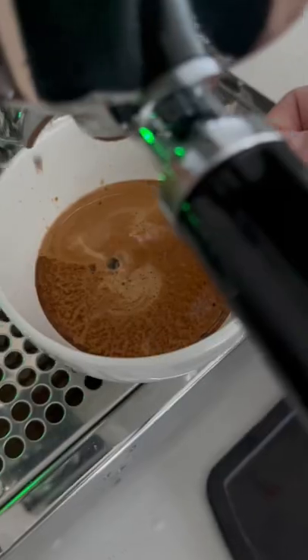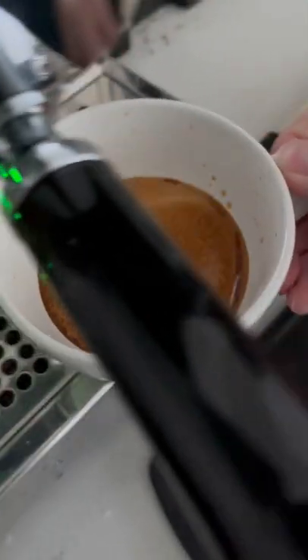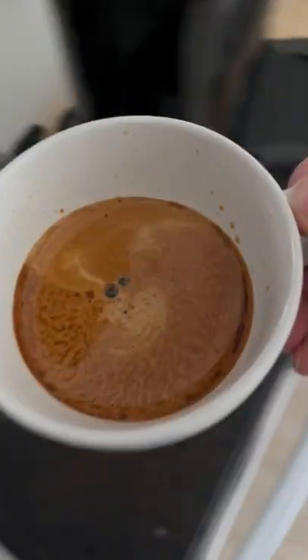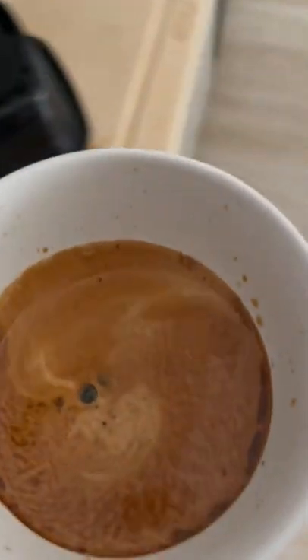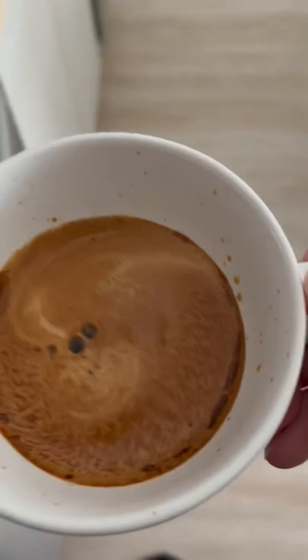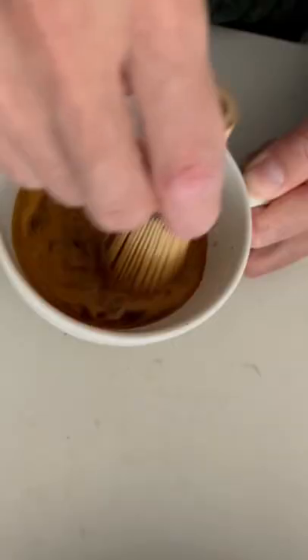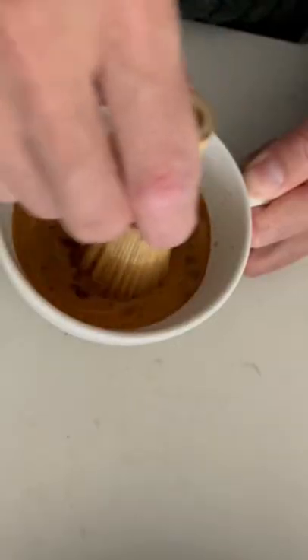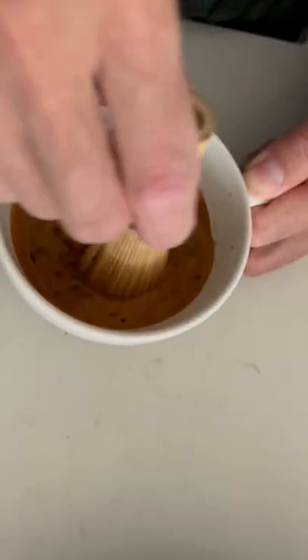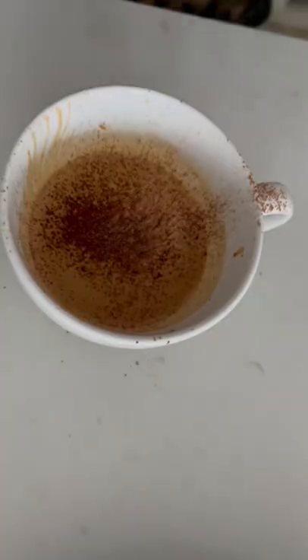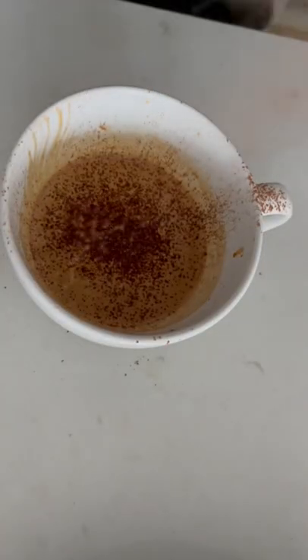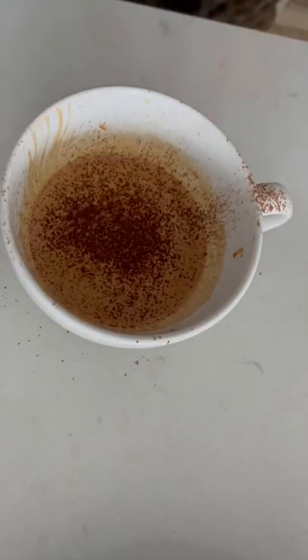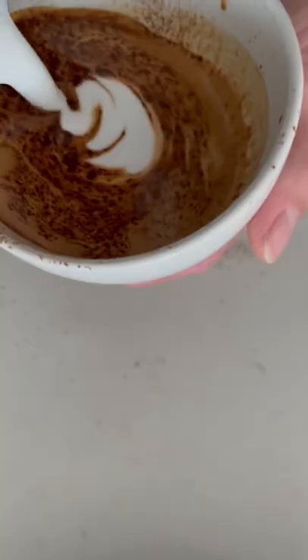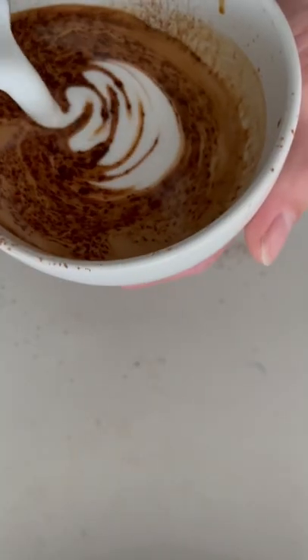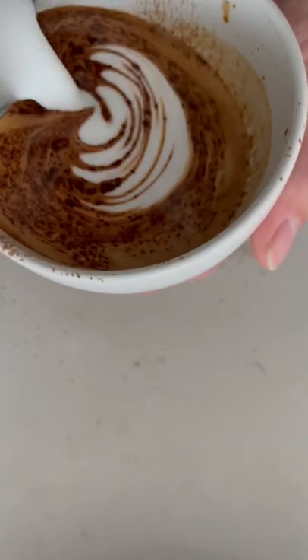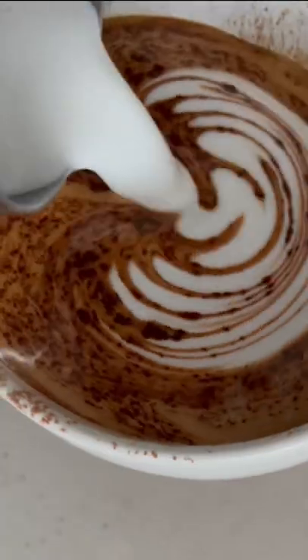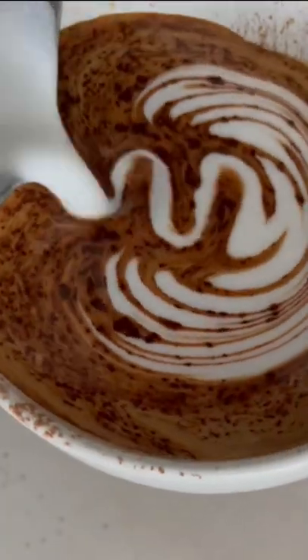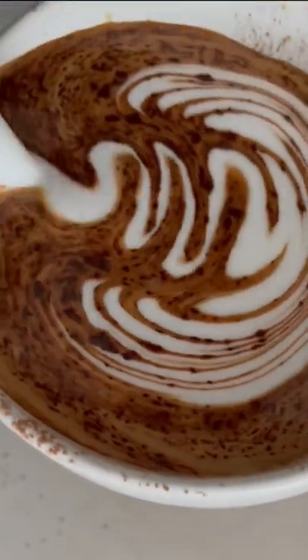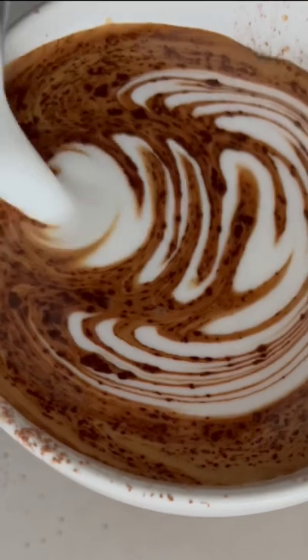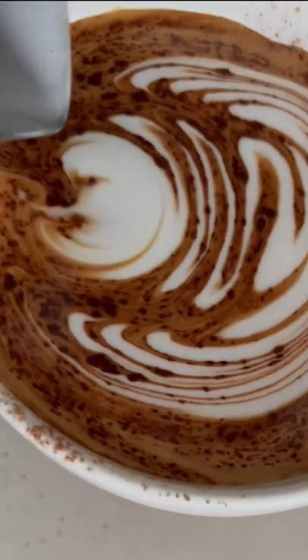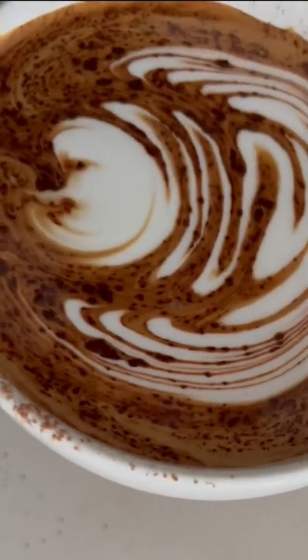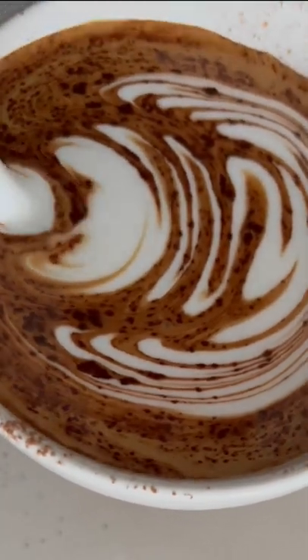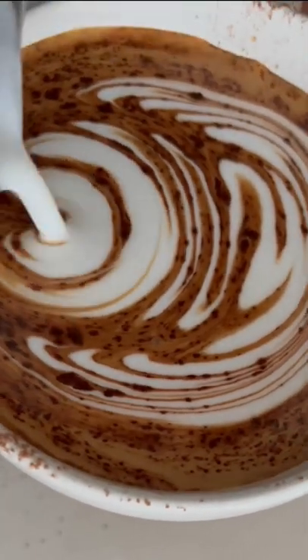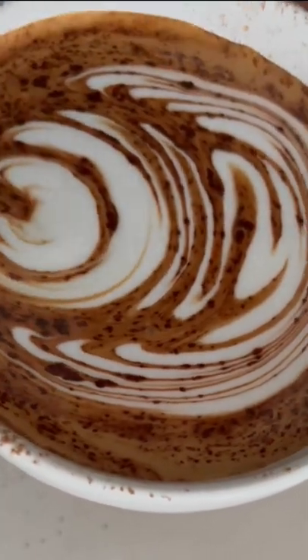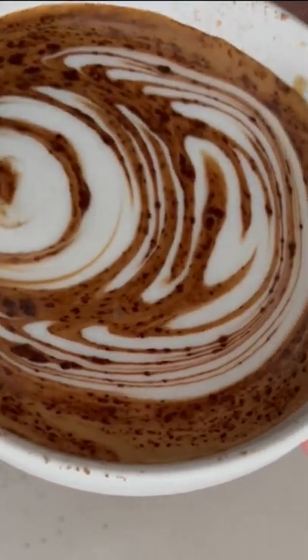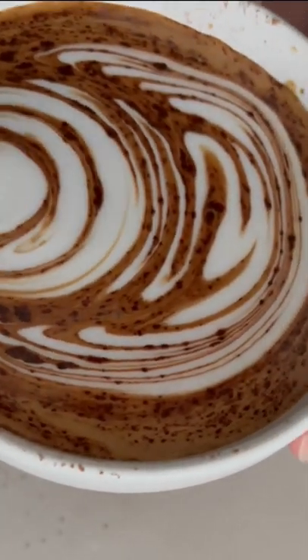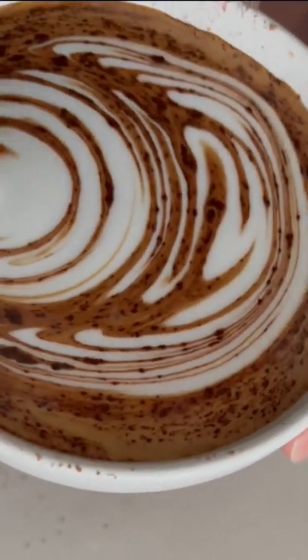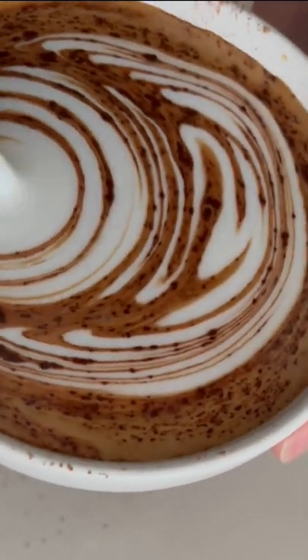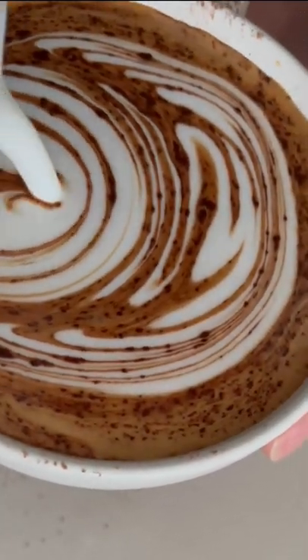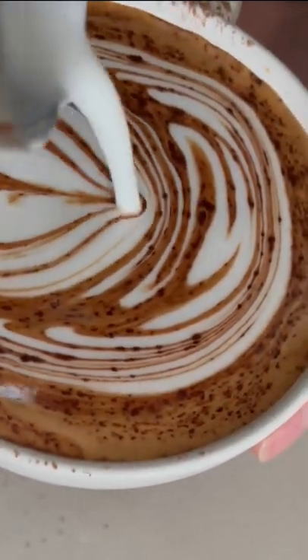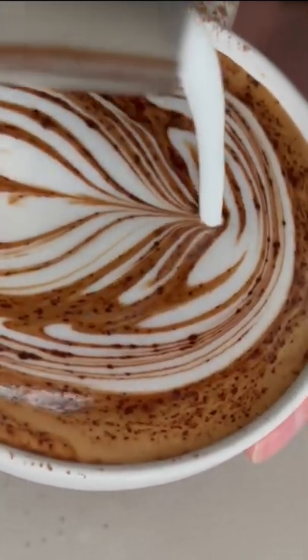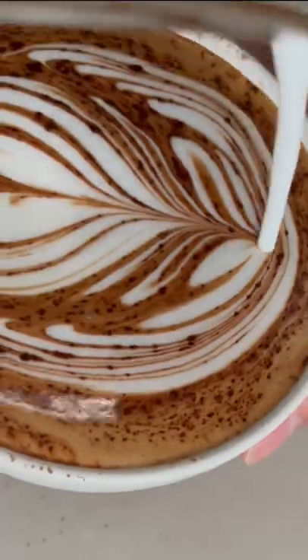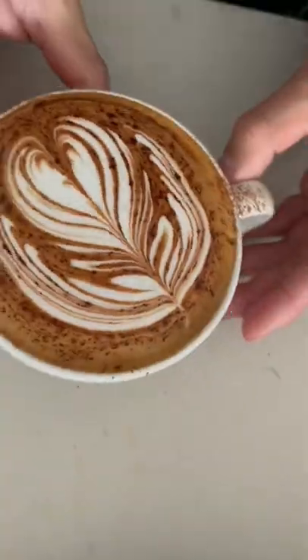Then all you gotta do is mix in your coffee and add some steamed milk, or add some cold milk if you're making an iced mocha. You can also dust on some cocoa powder and drop in some marshmallows if you're feeling fancy.